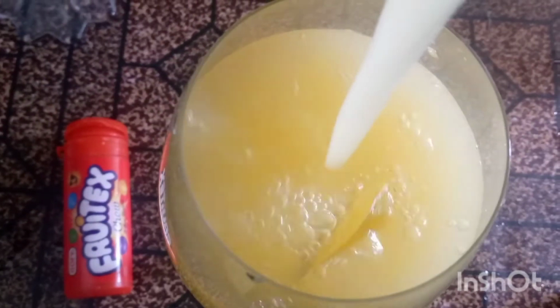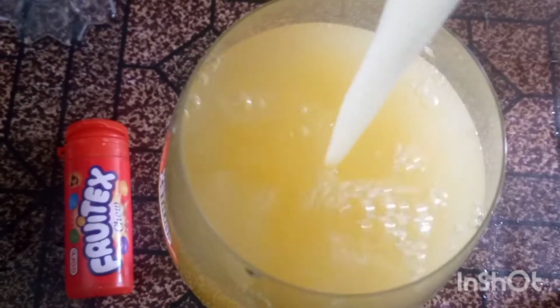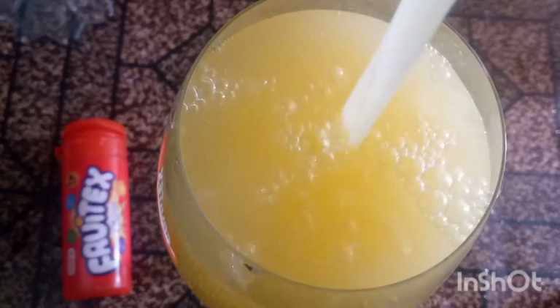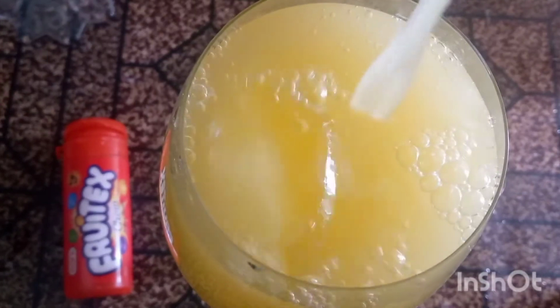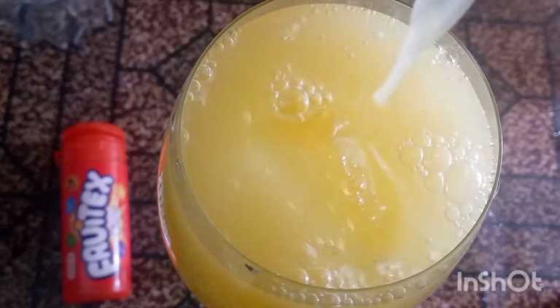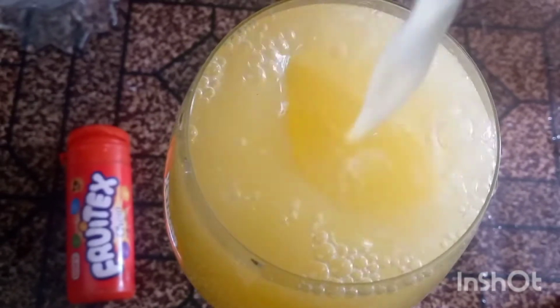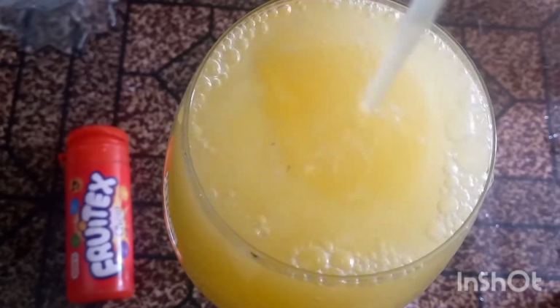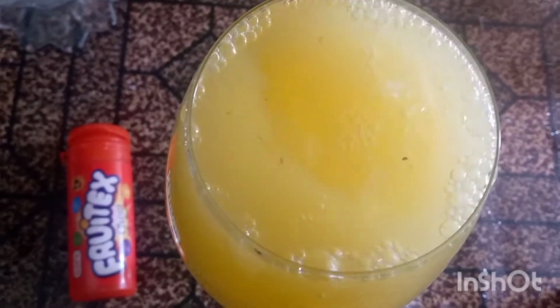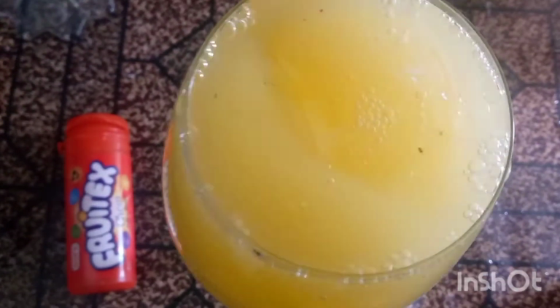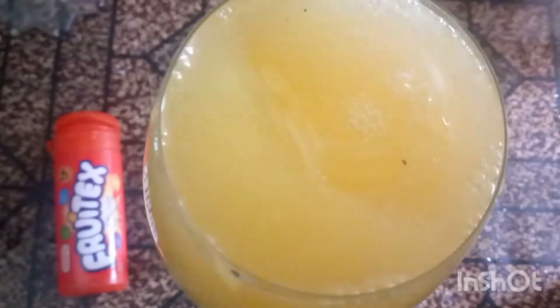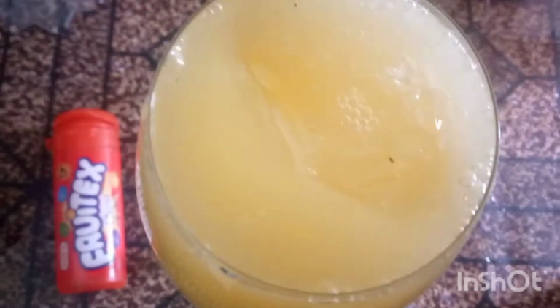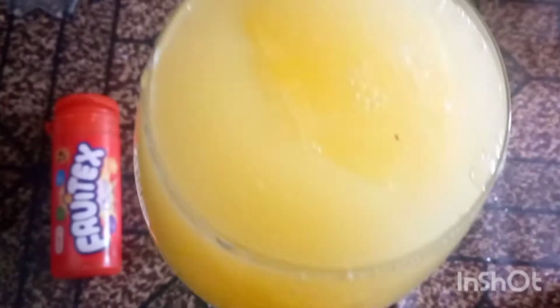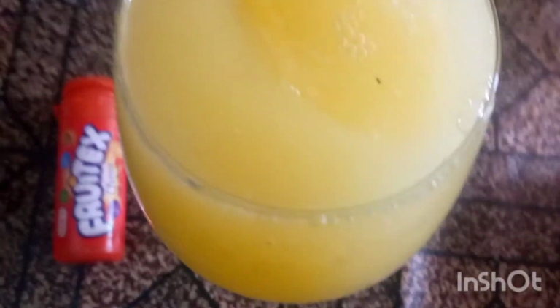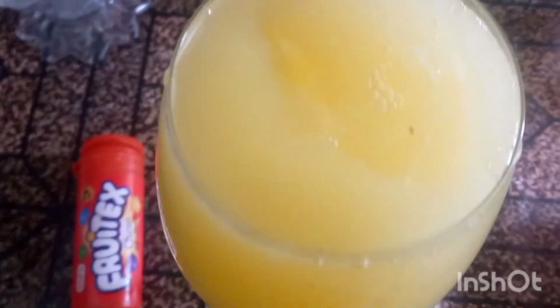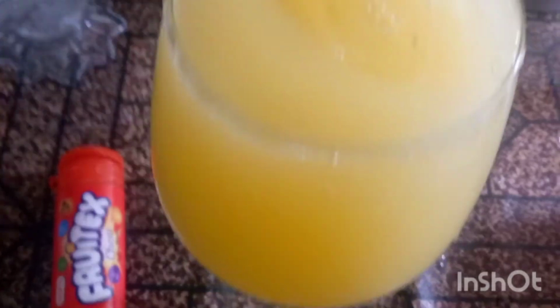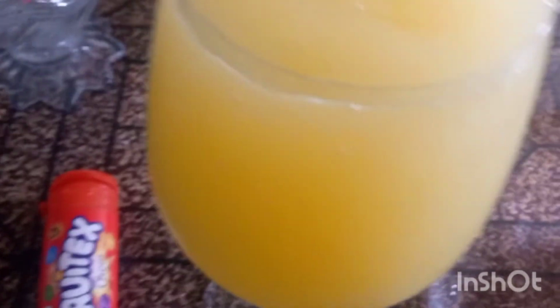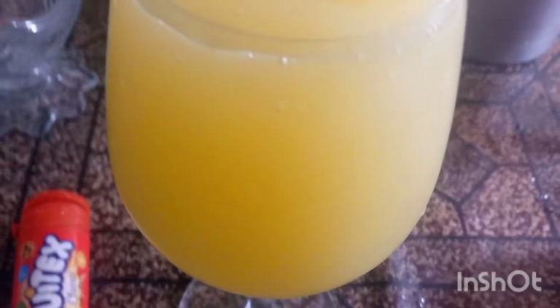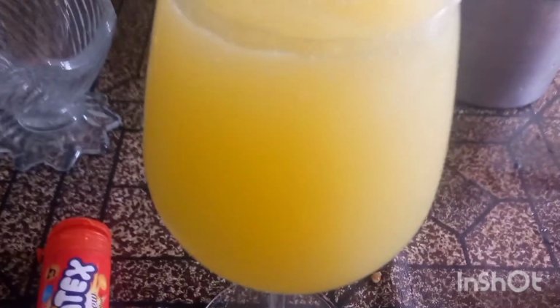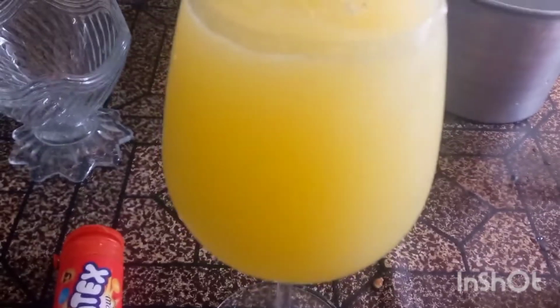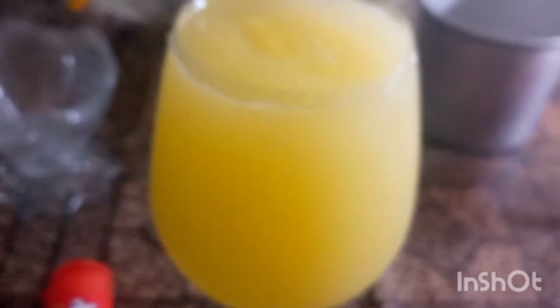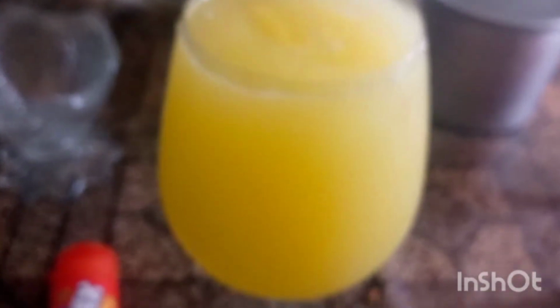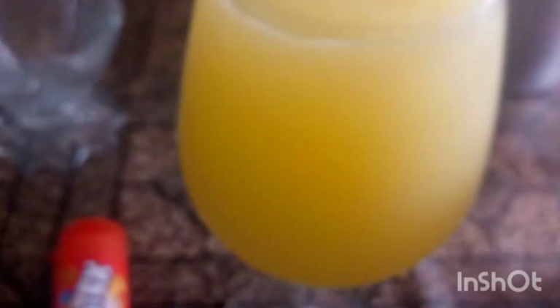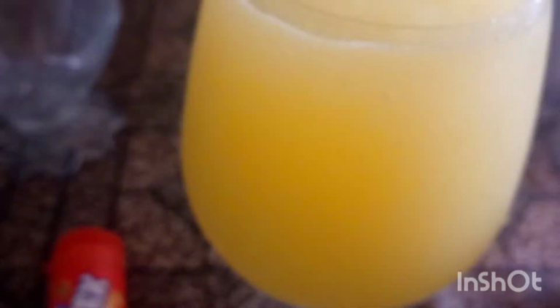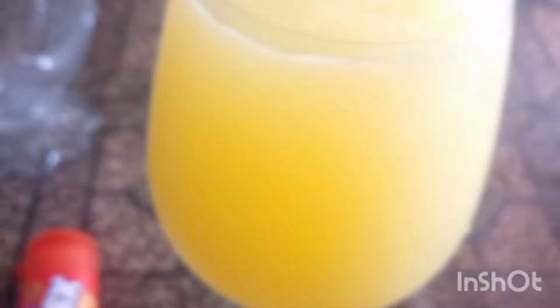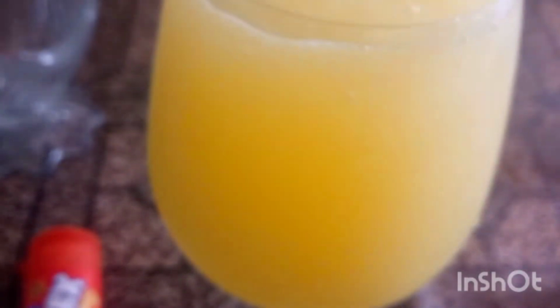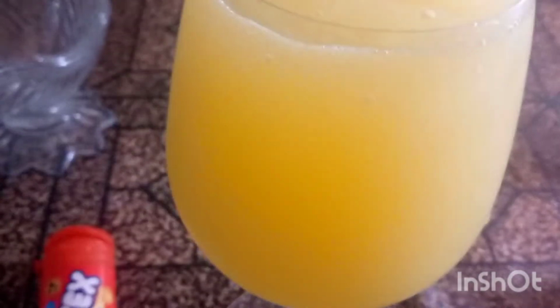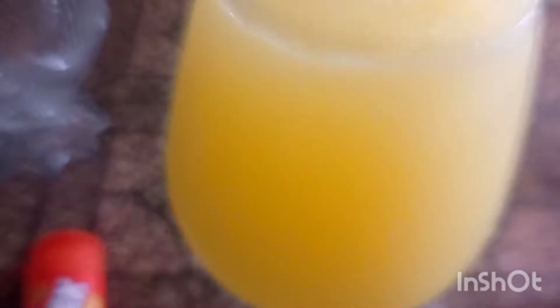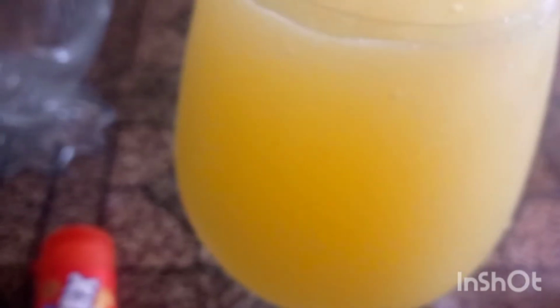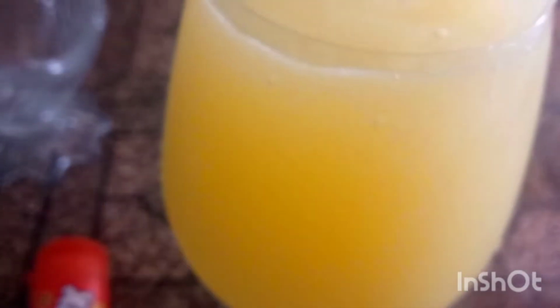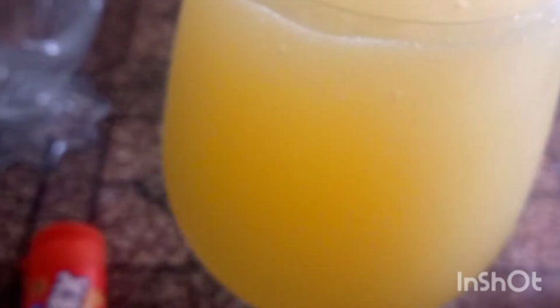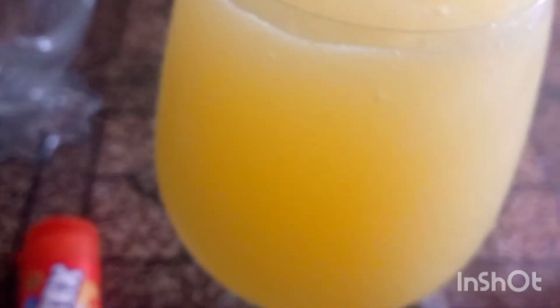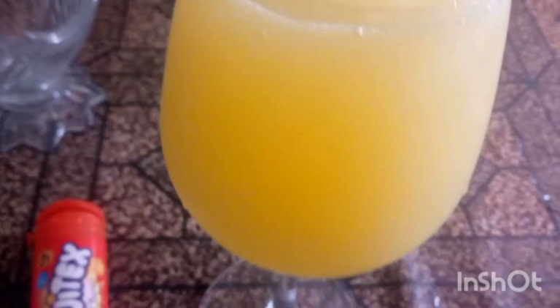We will pour it into a glass. It is easy, tasty, healthy, and refreshing. The juice is now ready to serve. The juice is very healthy and nutritious.